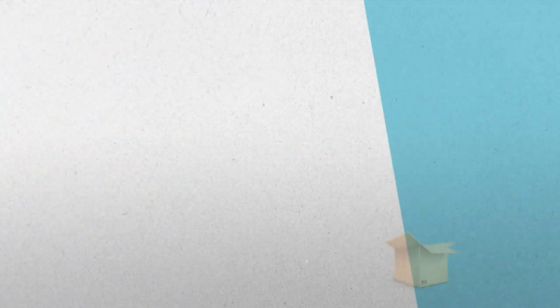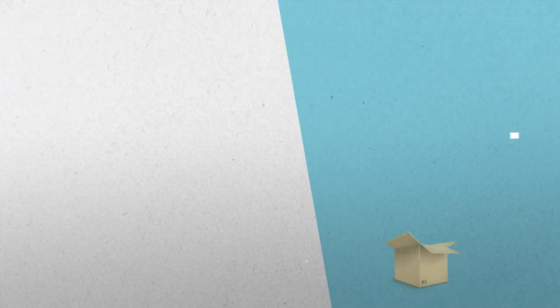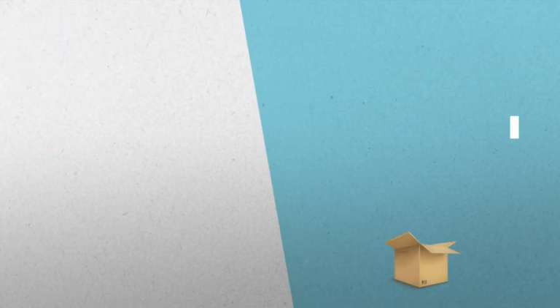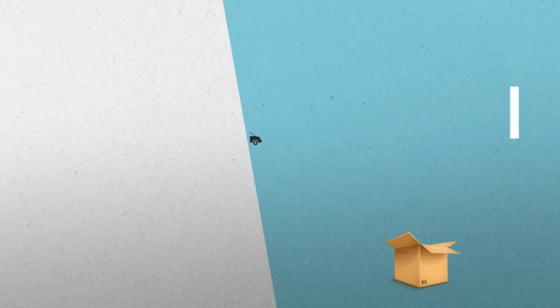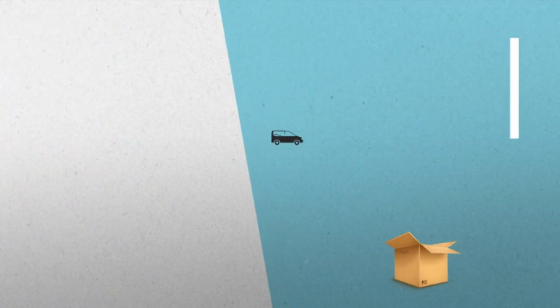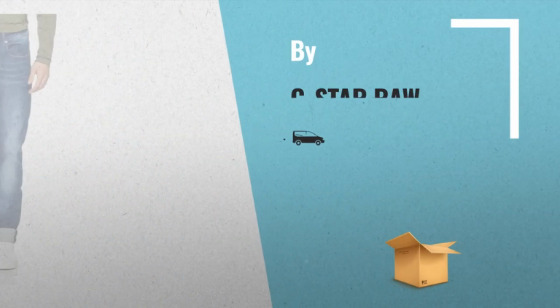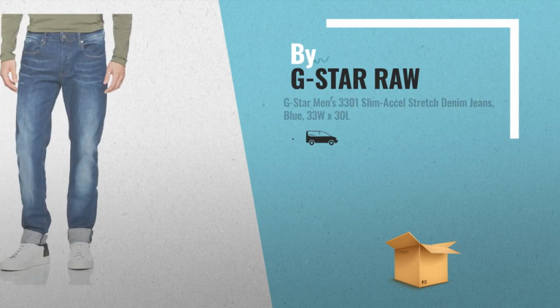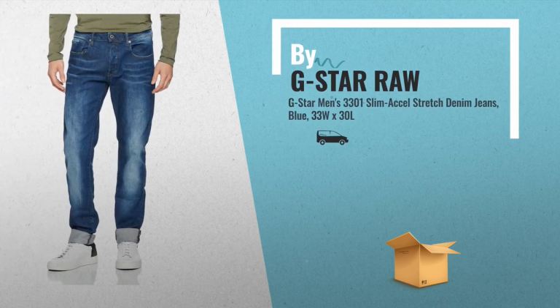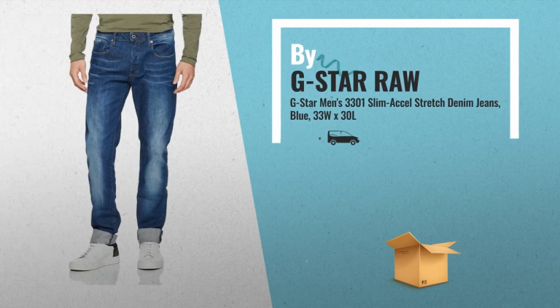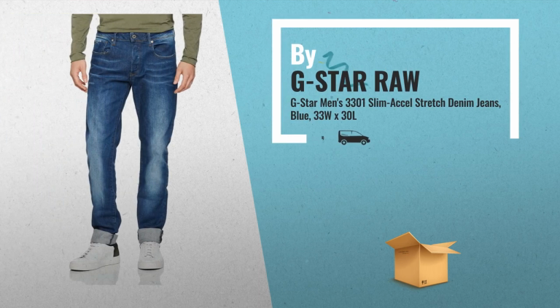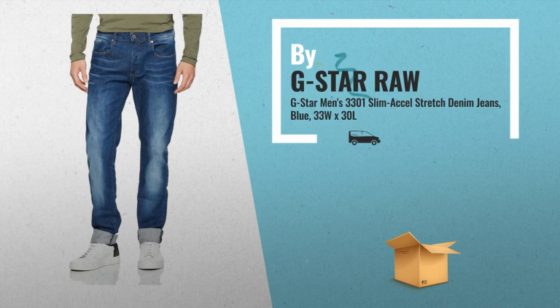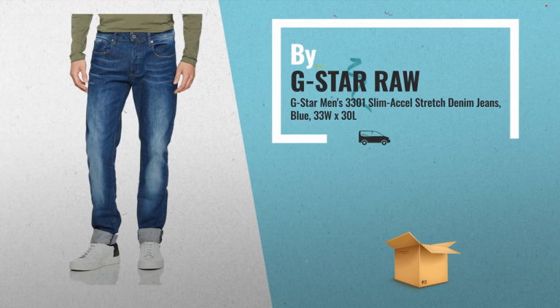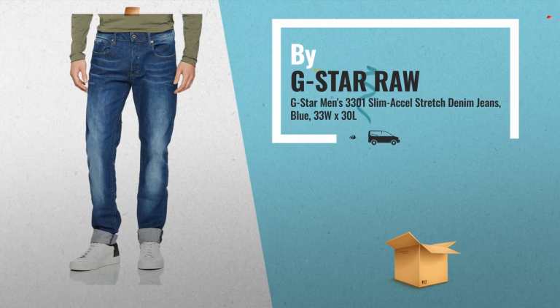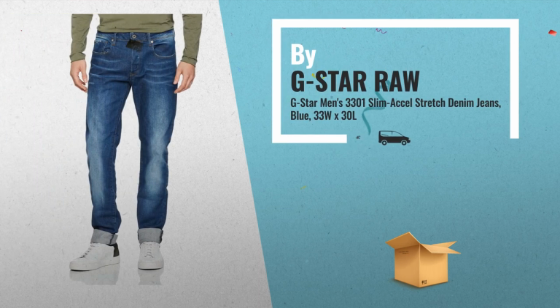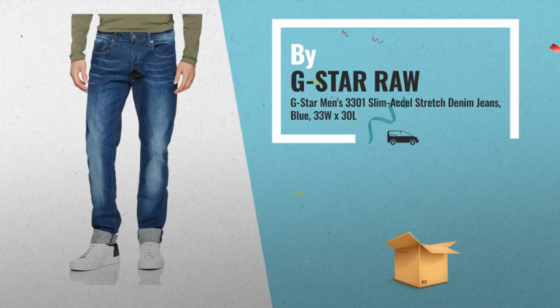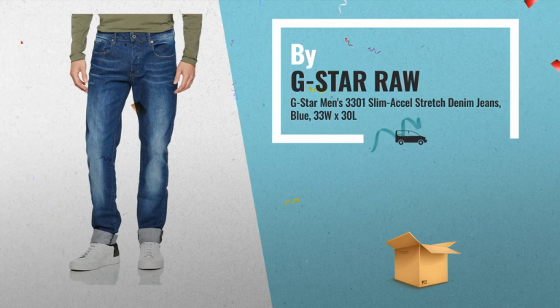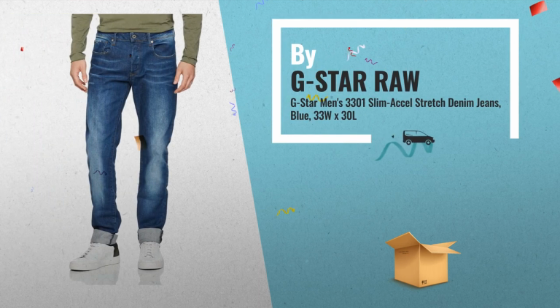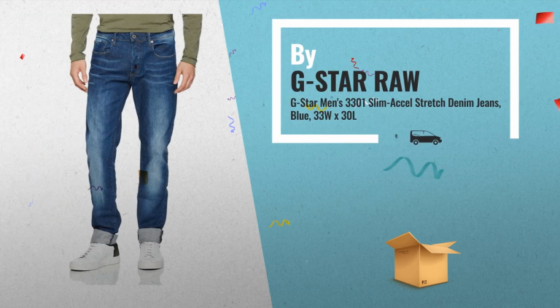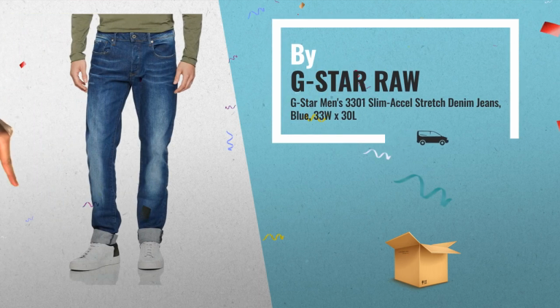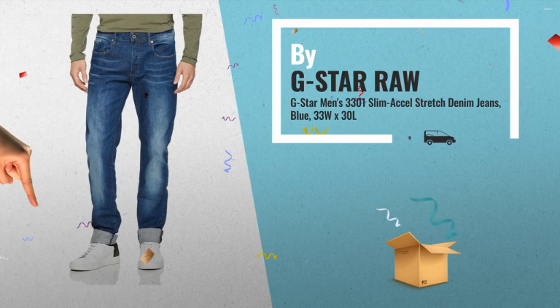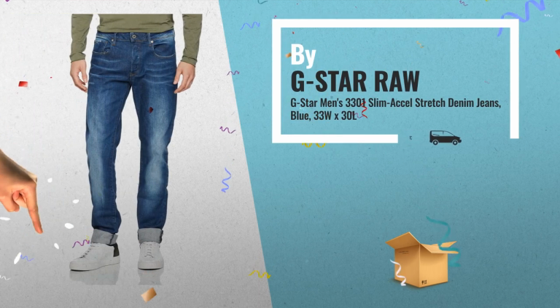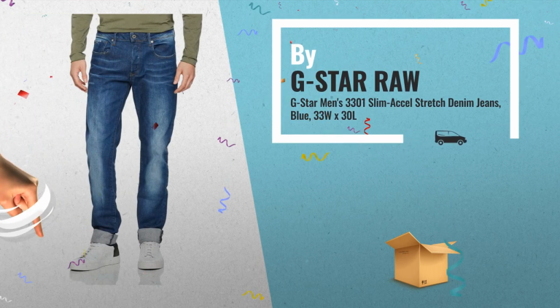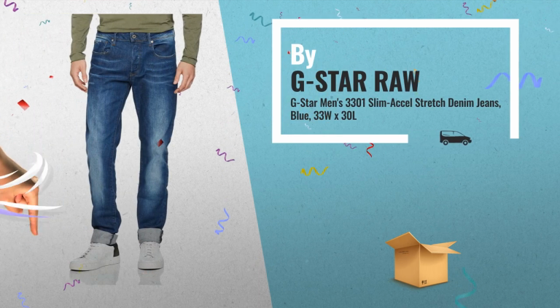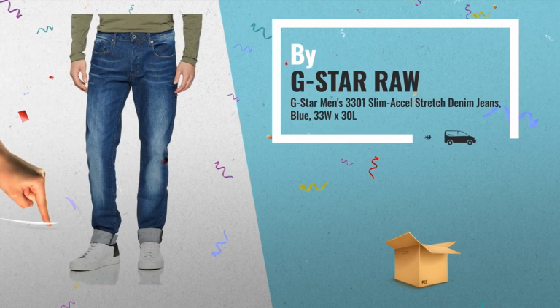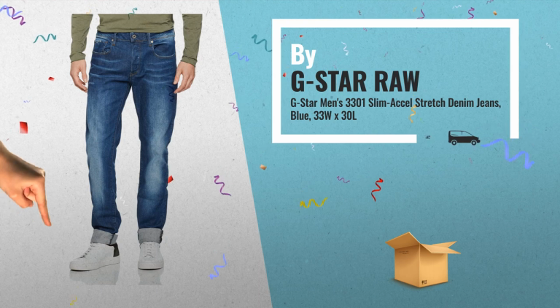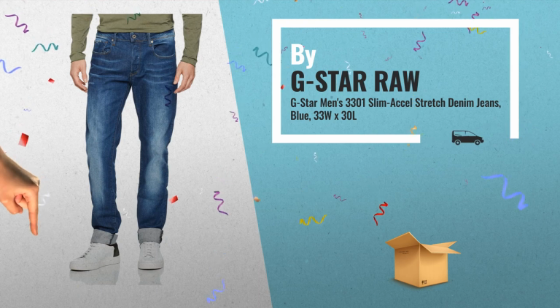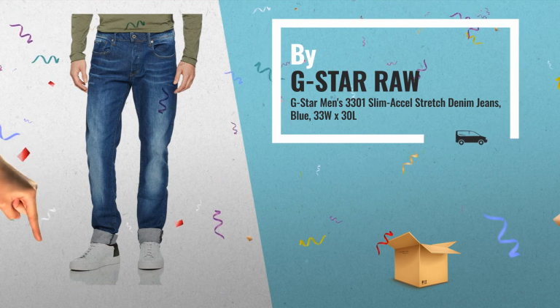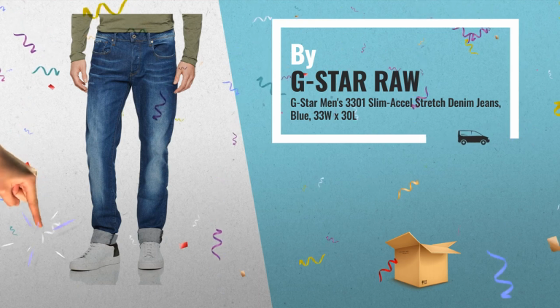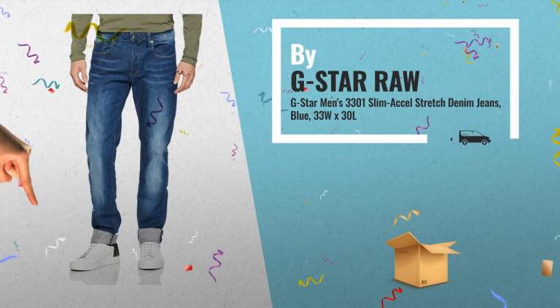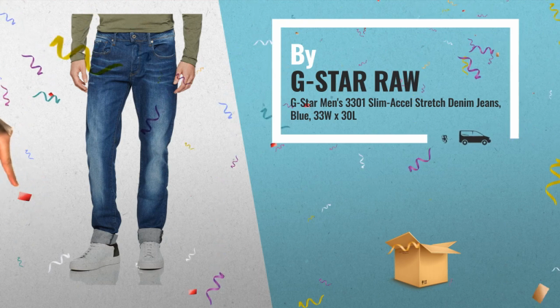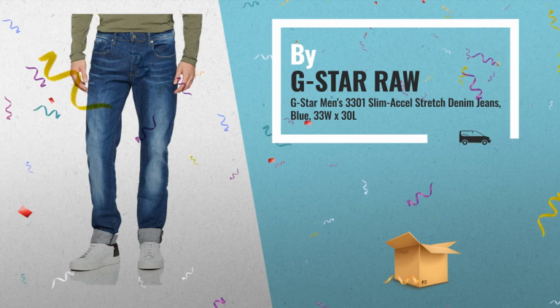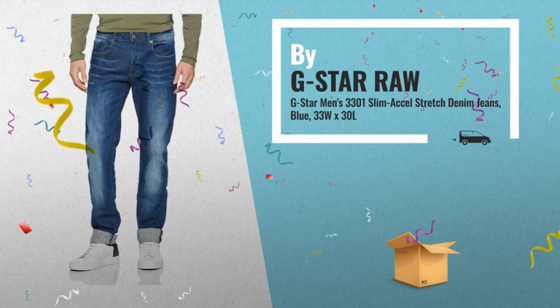Number 5: G-Star Men's 3301 Slimmer Cell Stretch Denim Premium Jeans, by G-Star Raw.